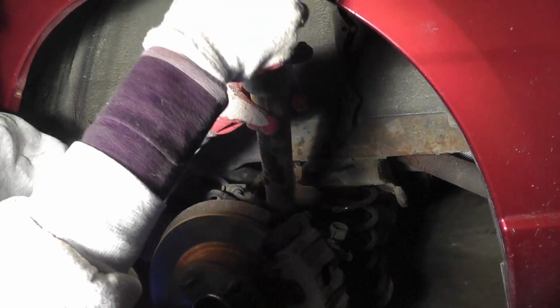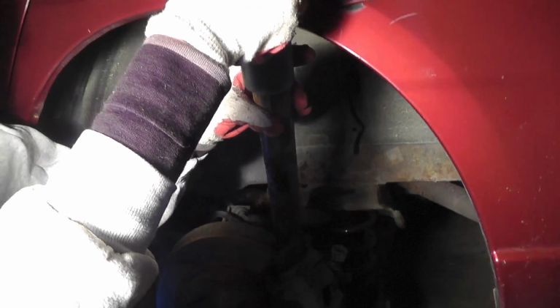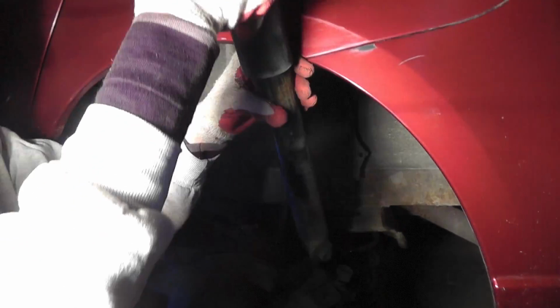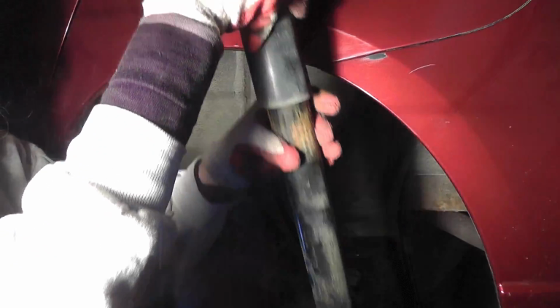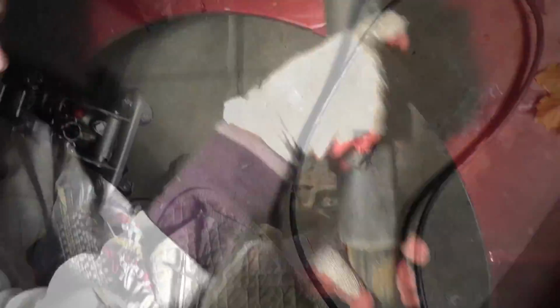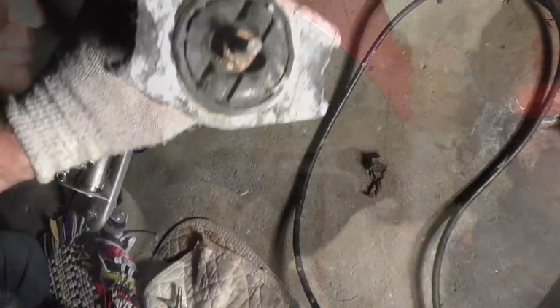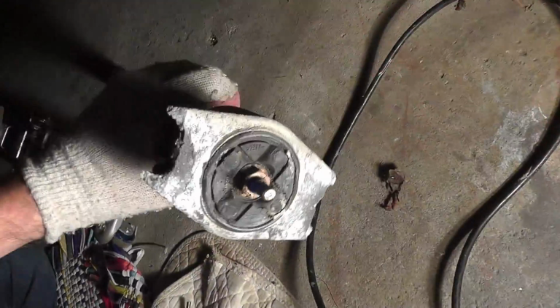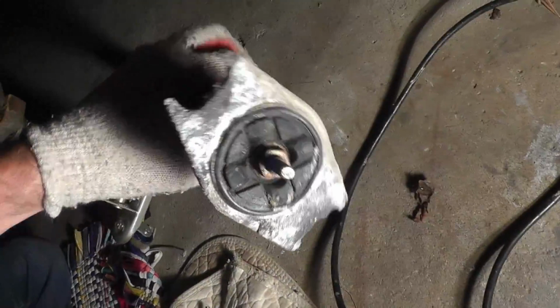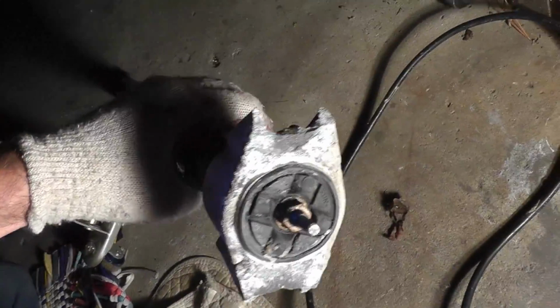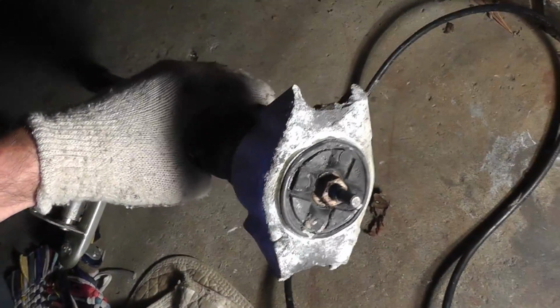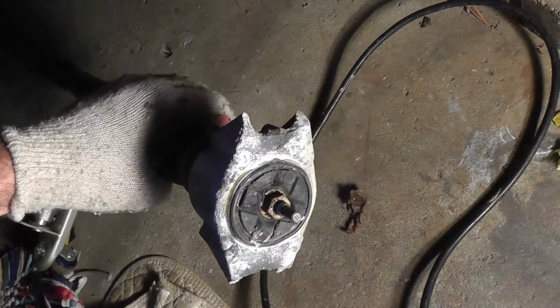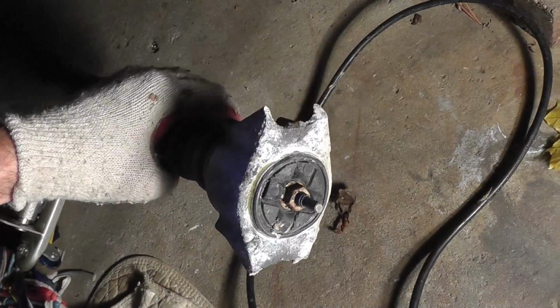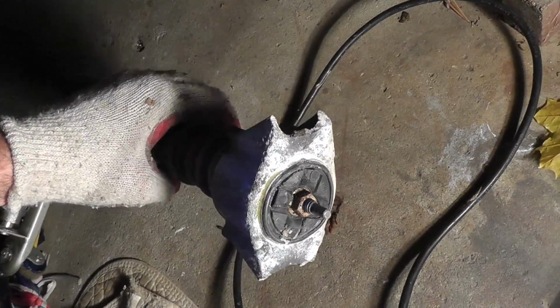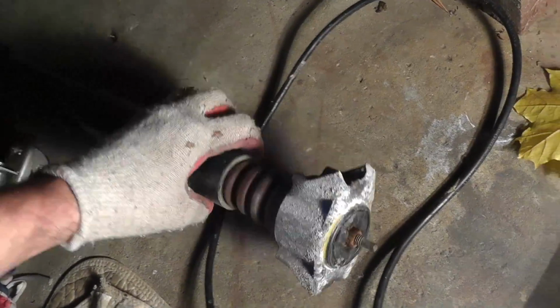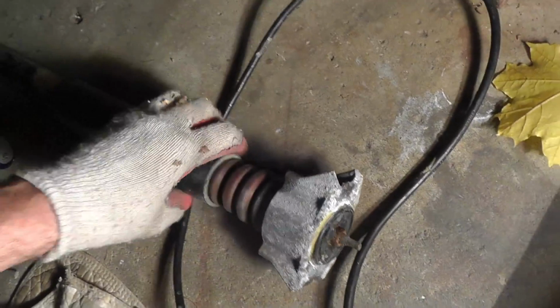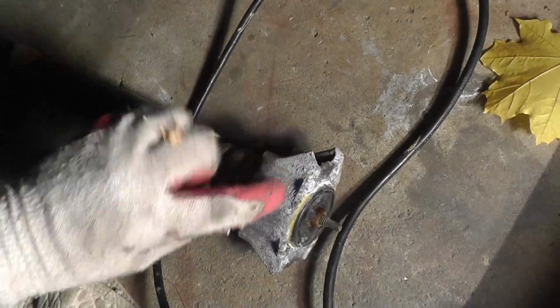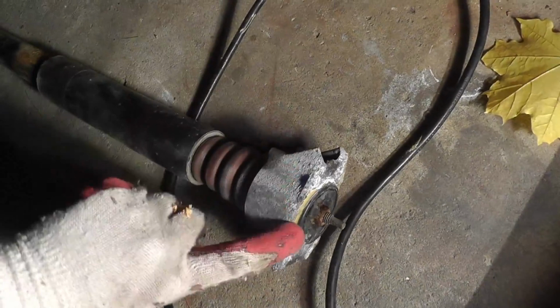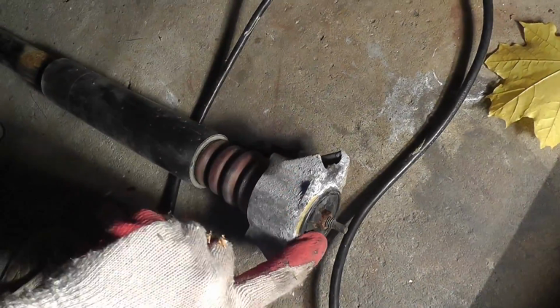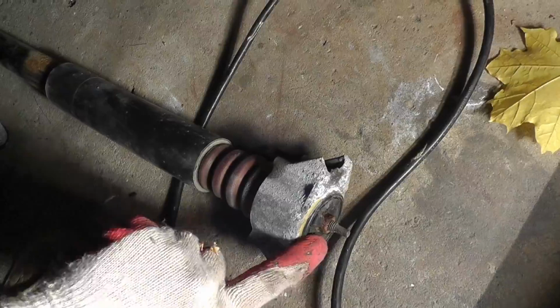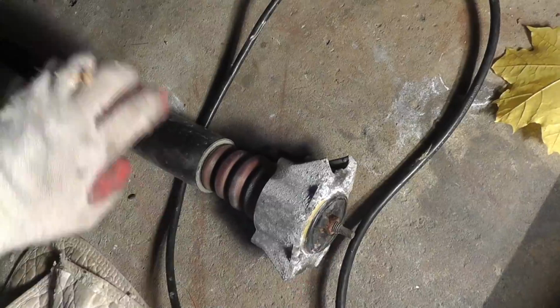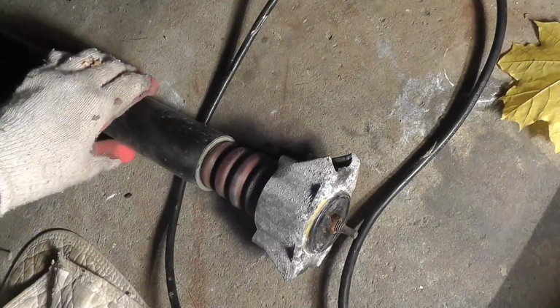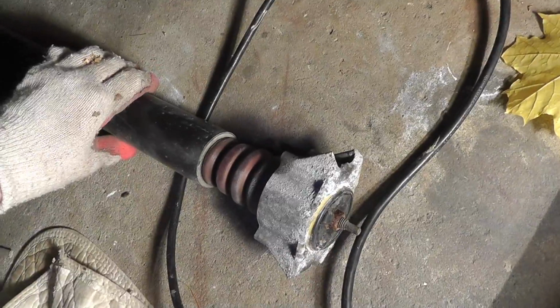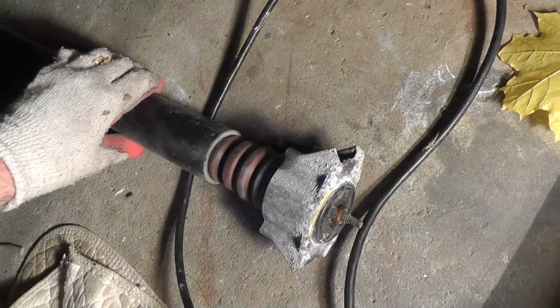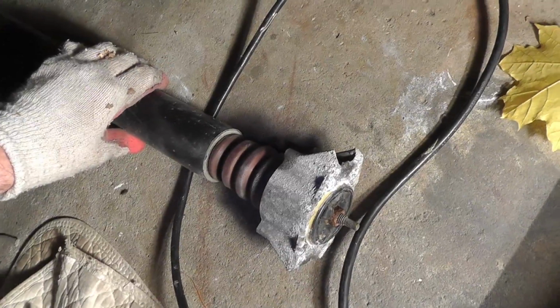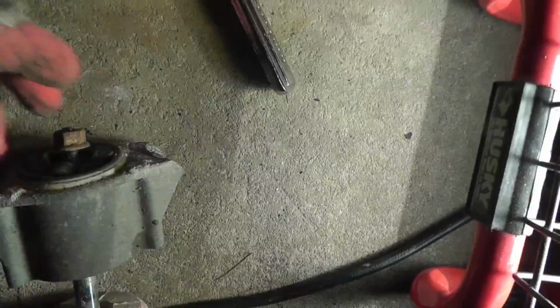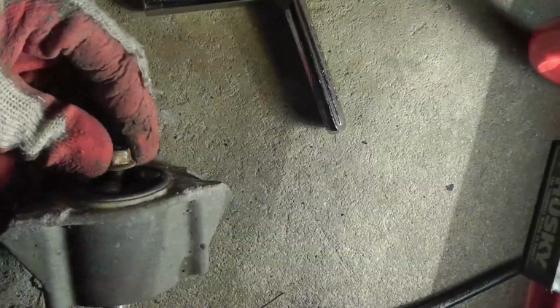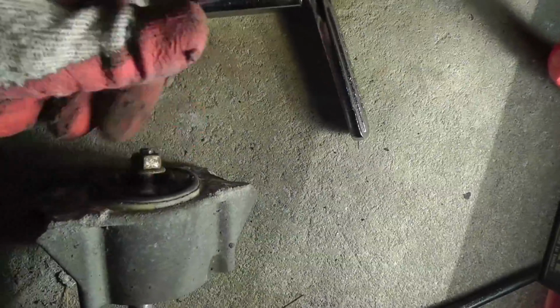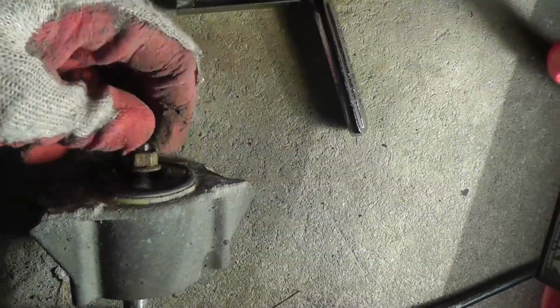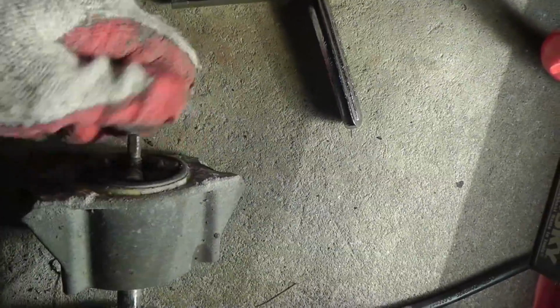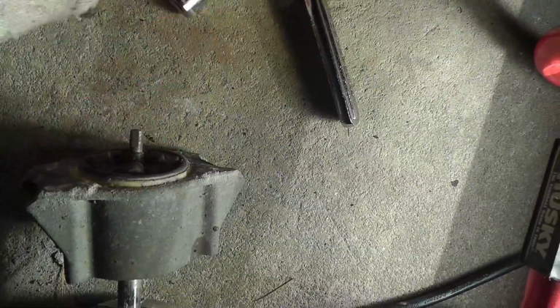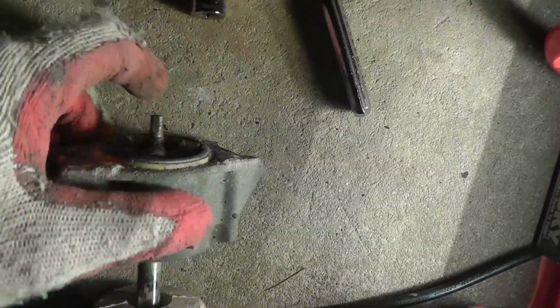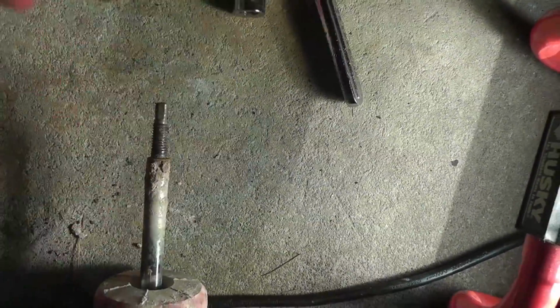So this is the upper shock mount bracket. If it is not broken, you can reuse that on the new shock absorber. So I am showing you how to remove that here.